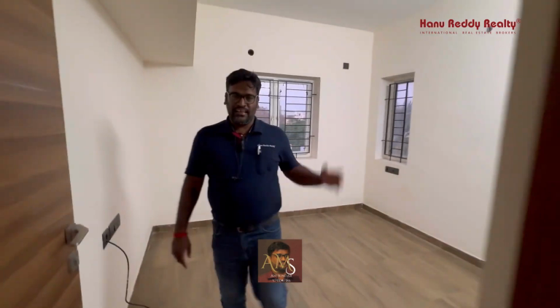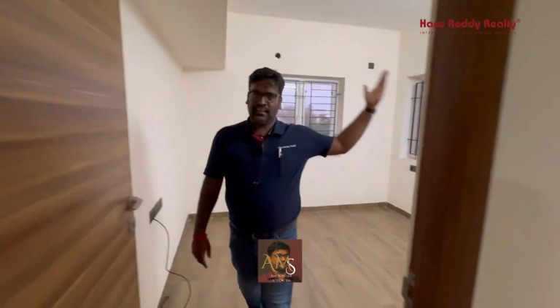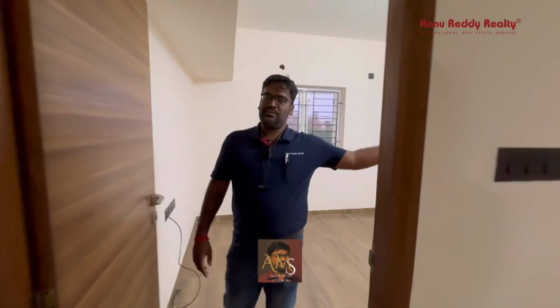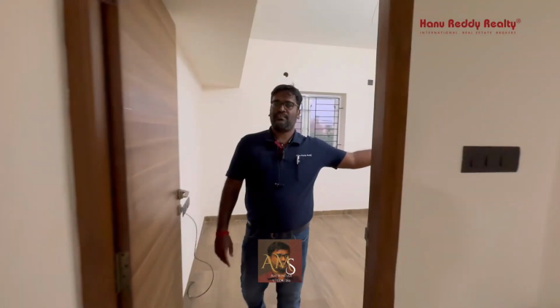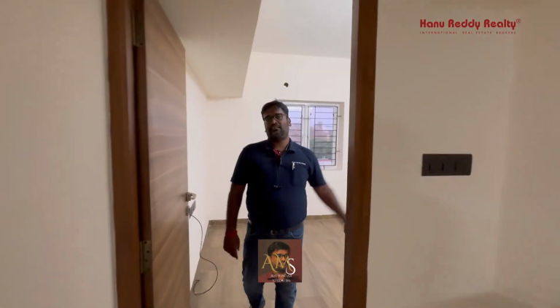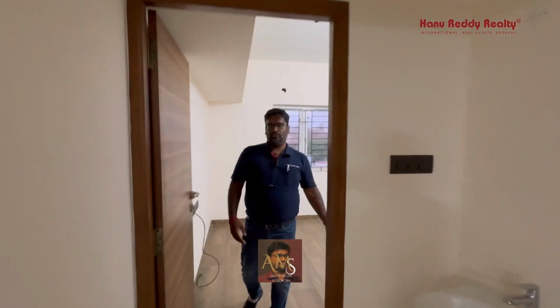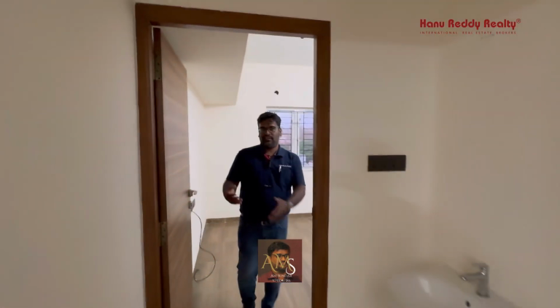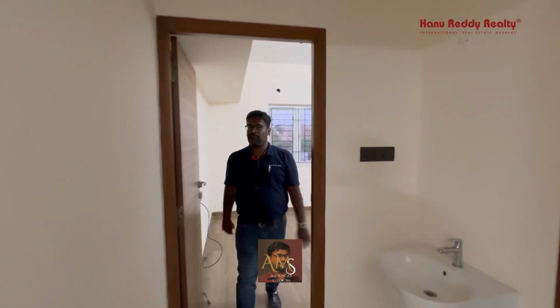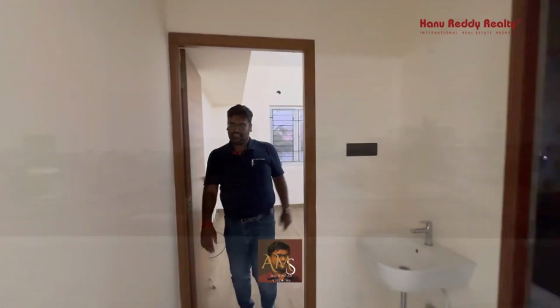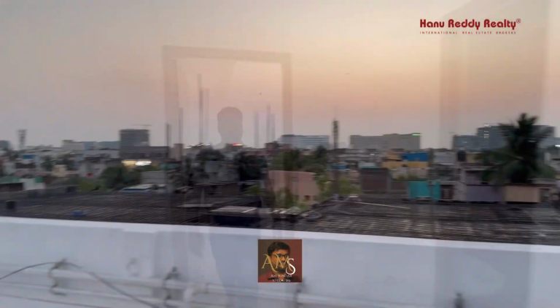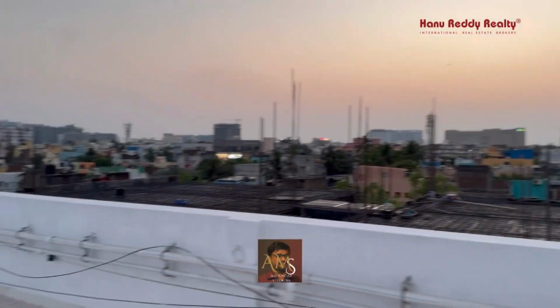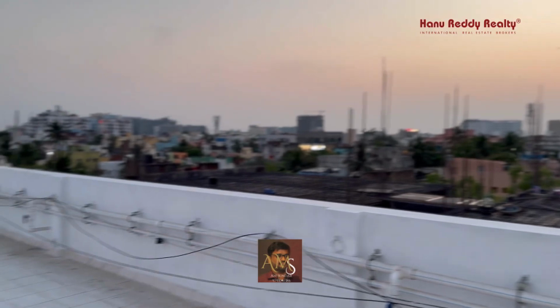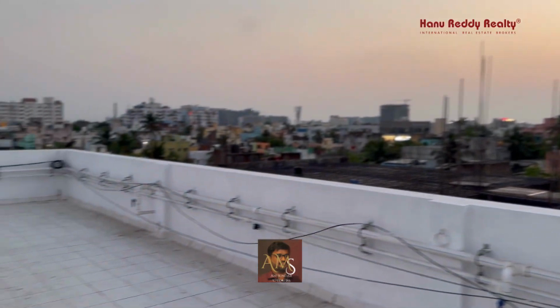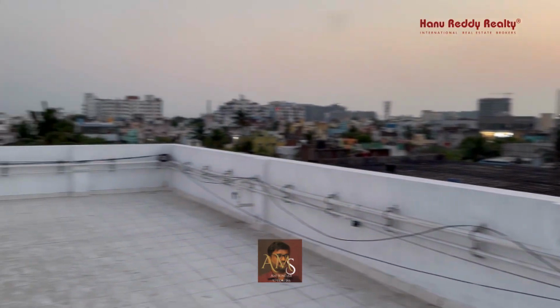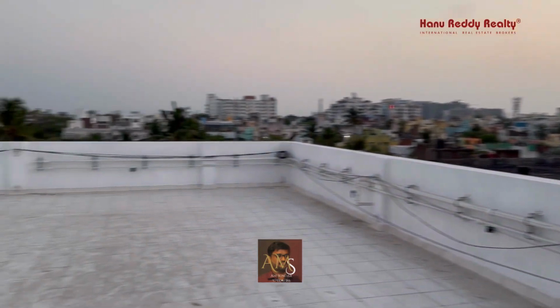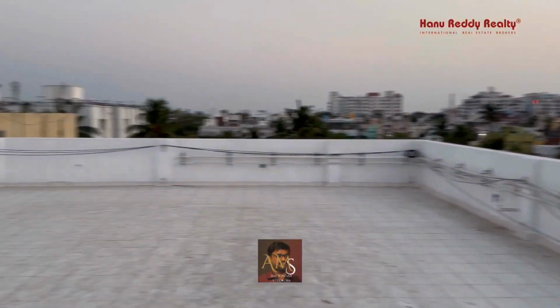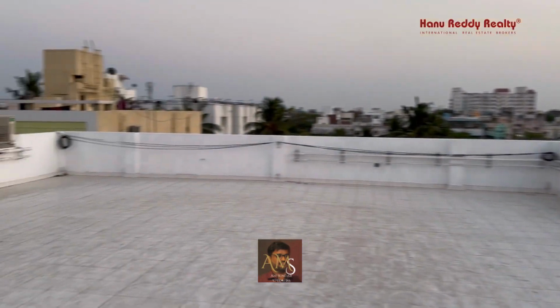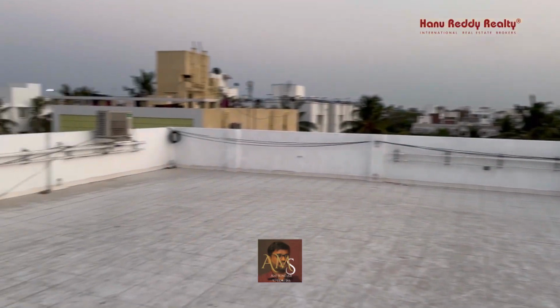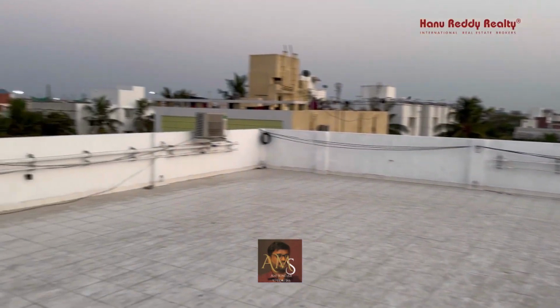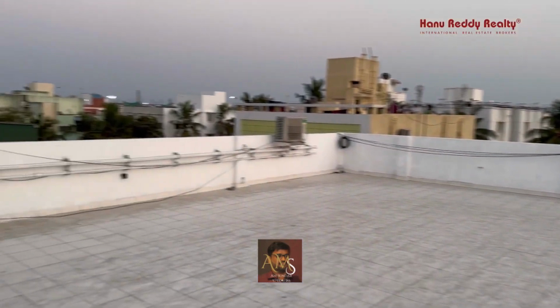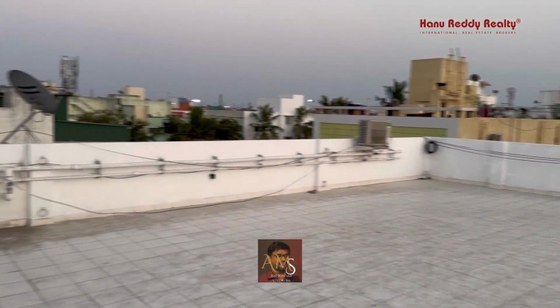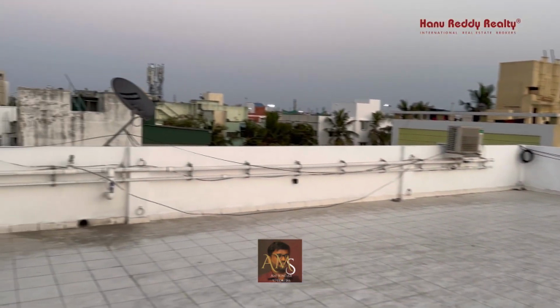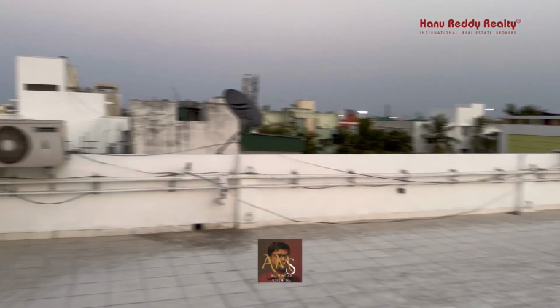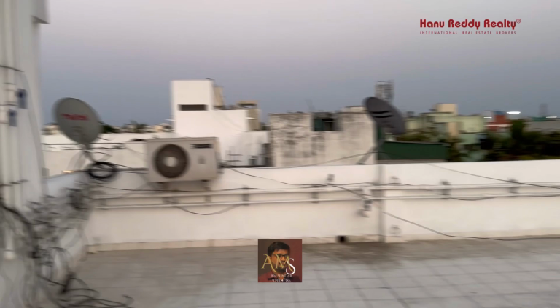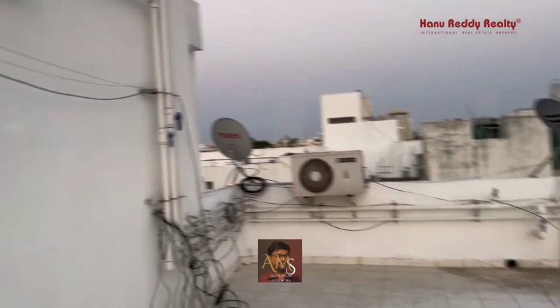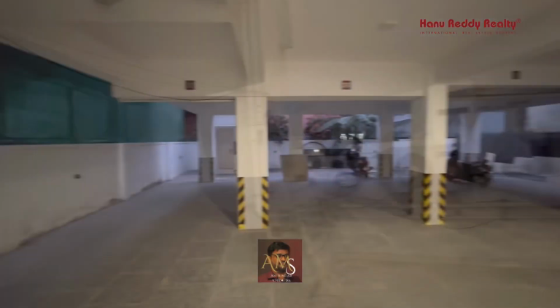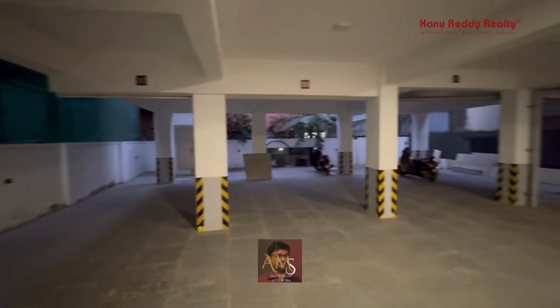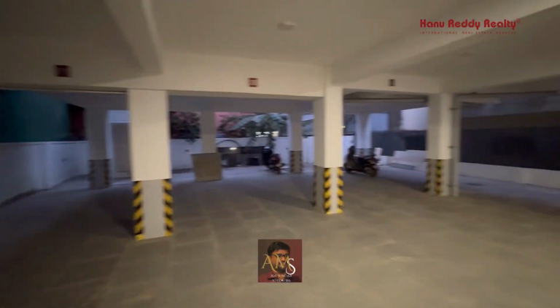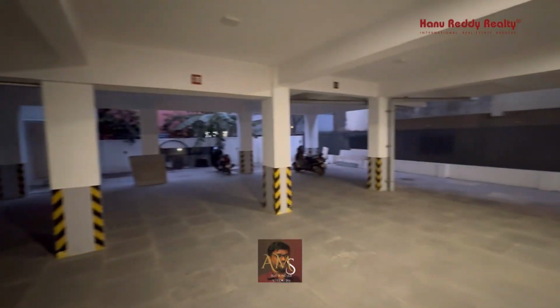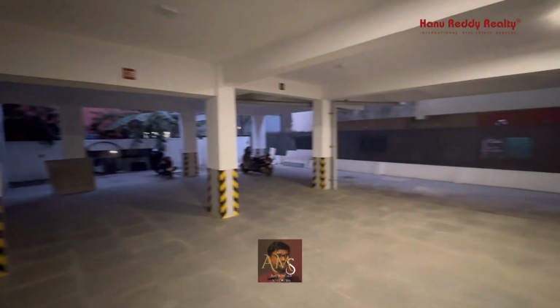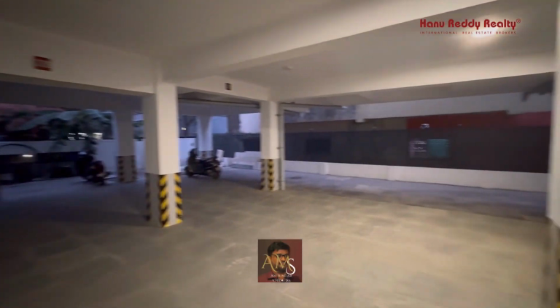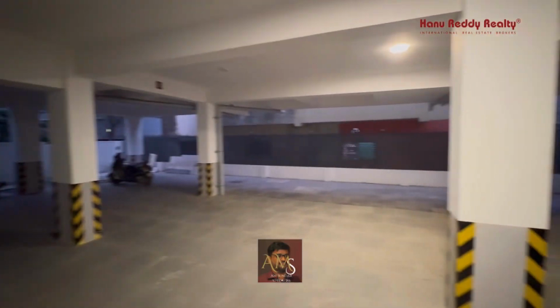If you look at the view, you will also get a good view of the beach. The terrace is finished with completely heat-resistant paint. In the terrace, there is covered car parking.